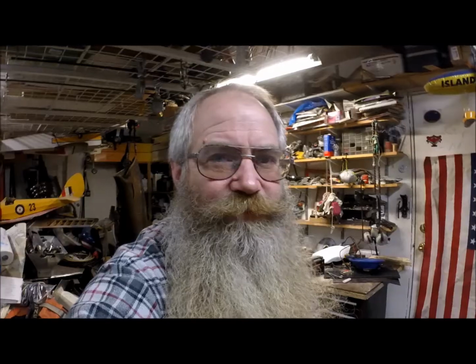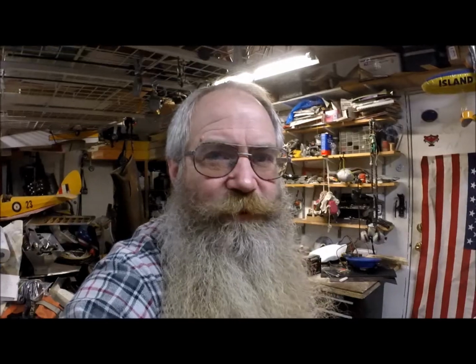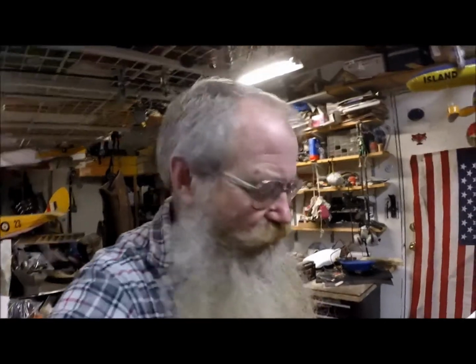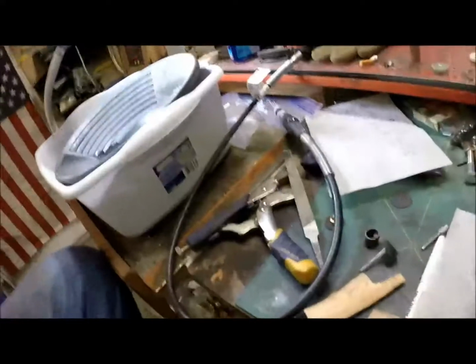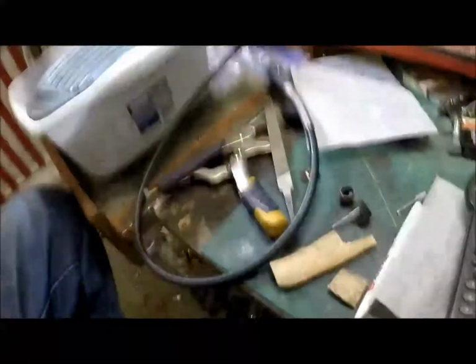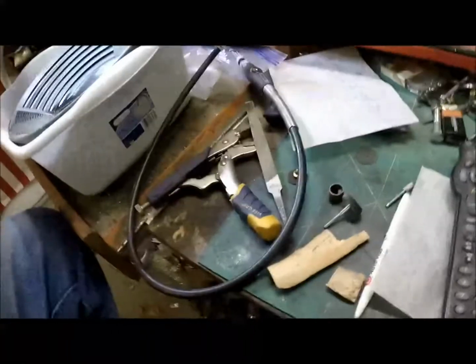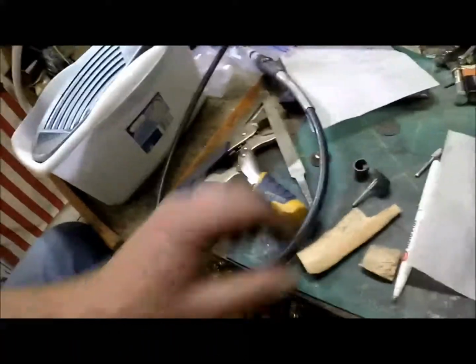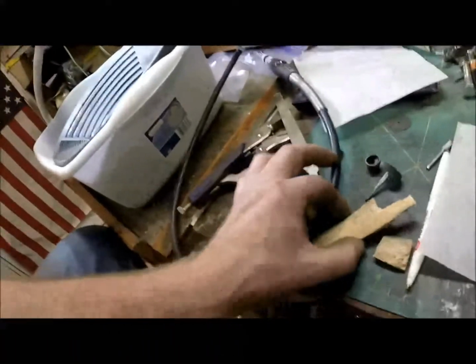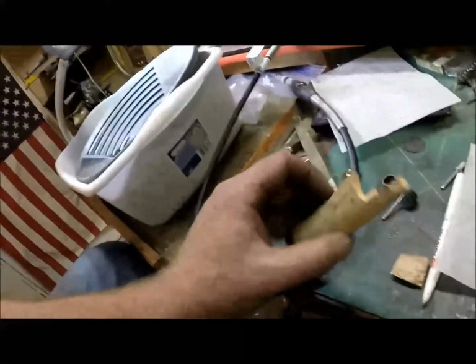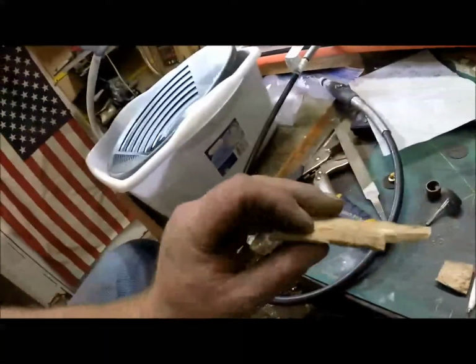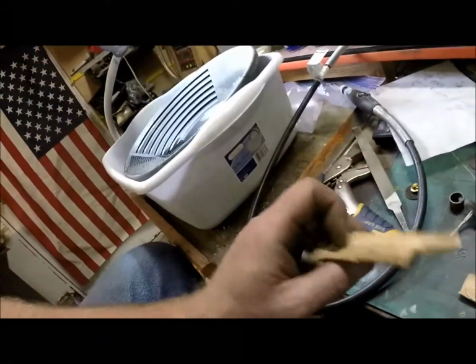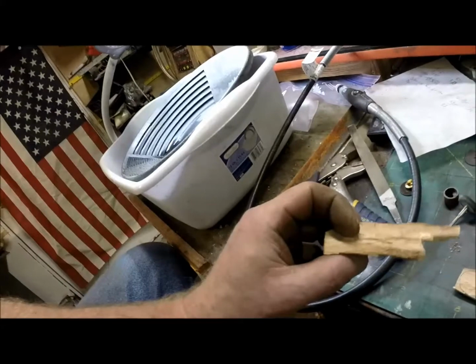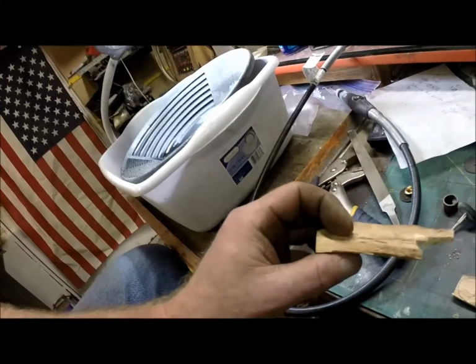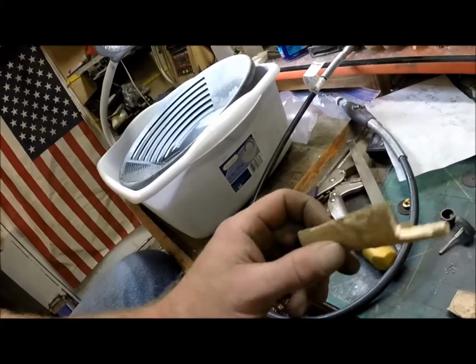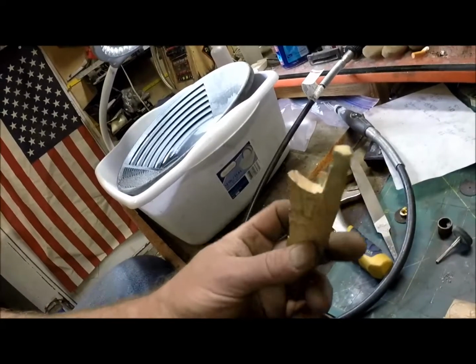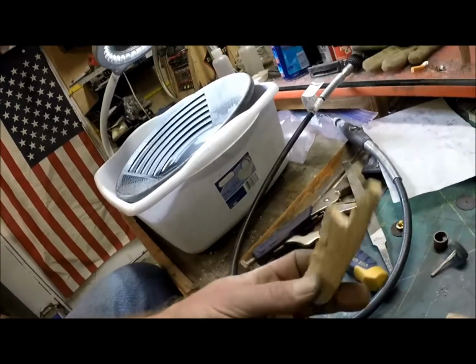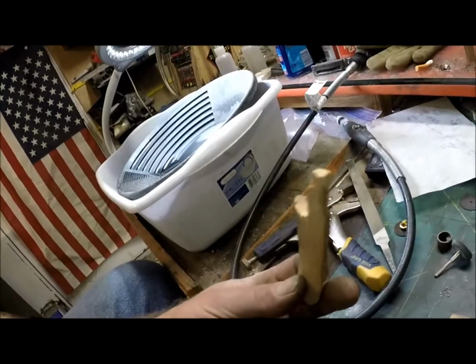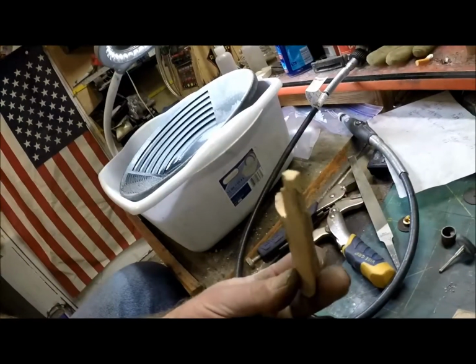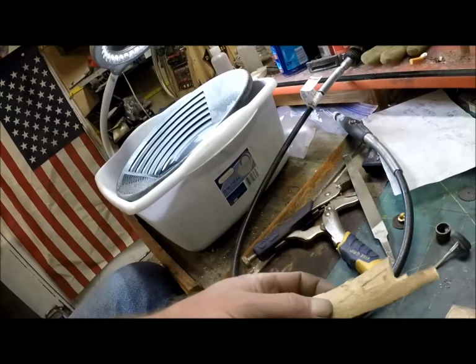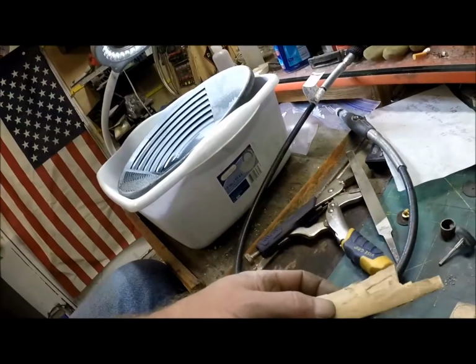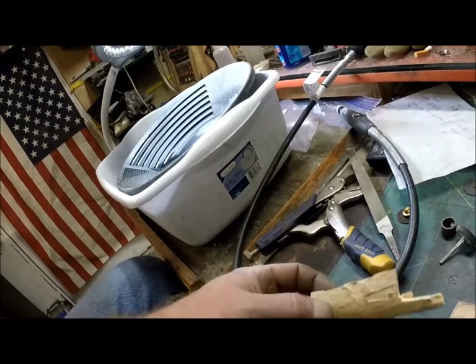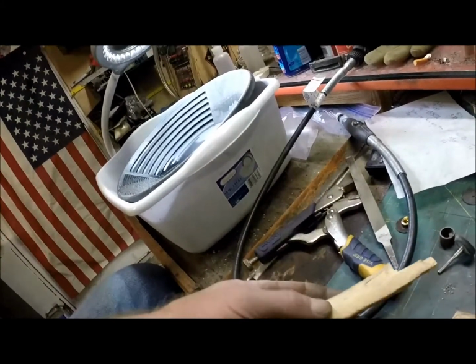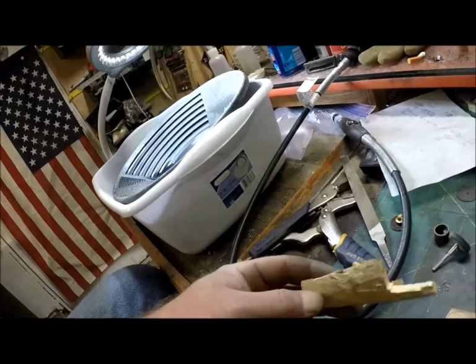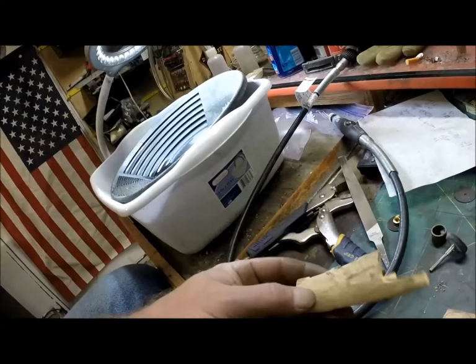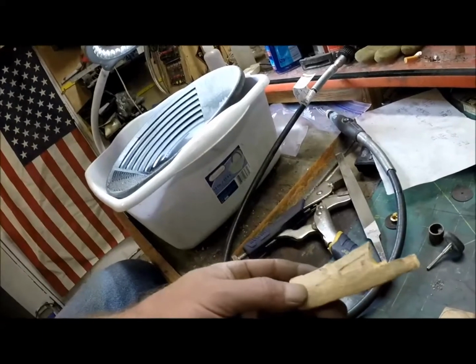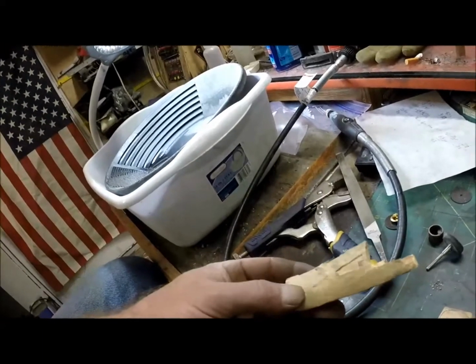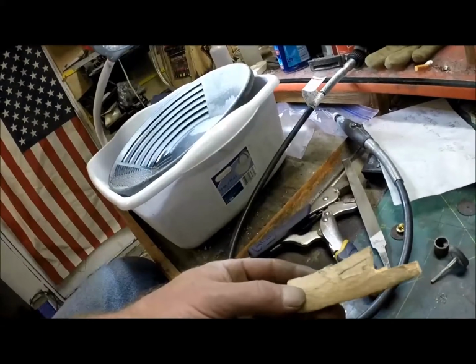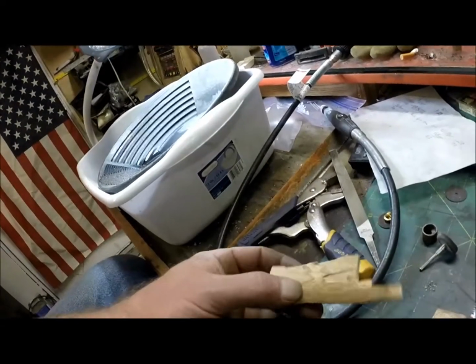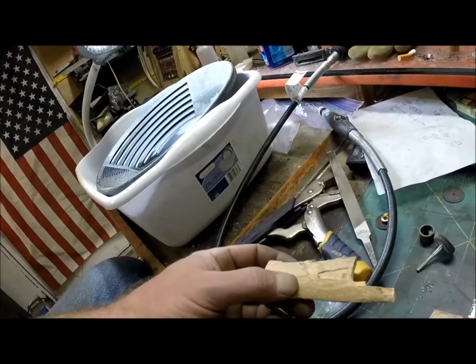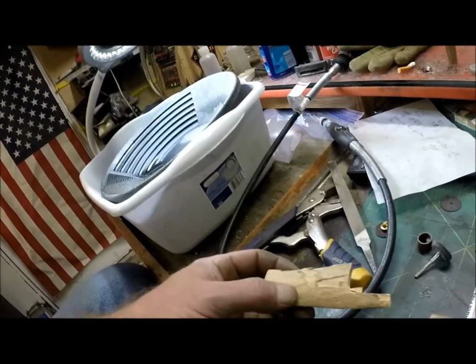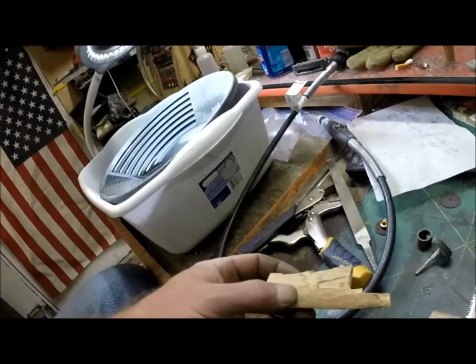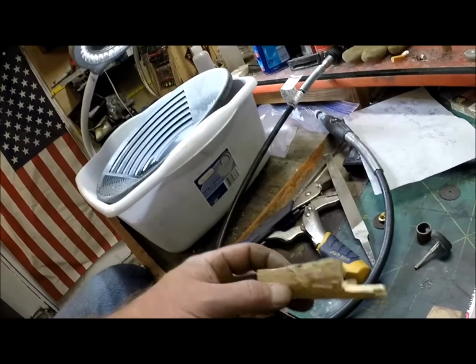Good morning, time to get crafty again. I got this piece of old mastodon tusk, probably came from Alaska here. I got it from my Masonic brother, Mike Rees.